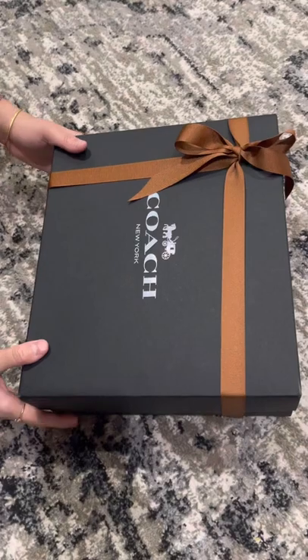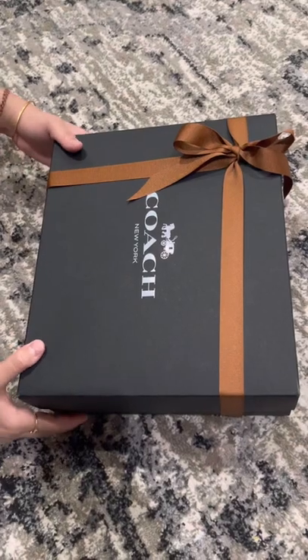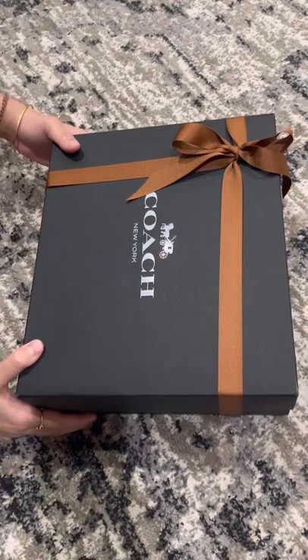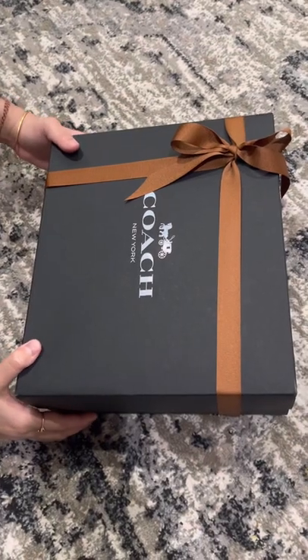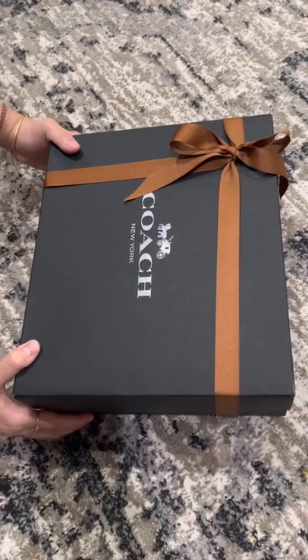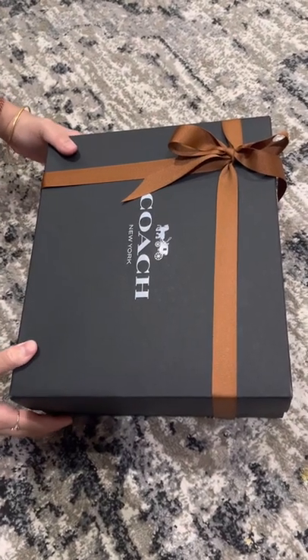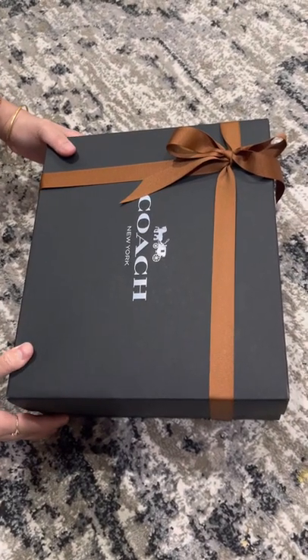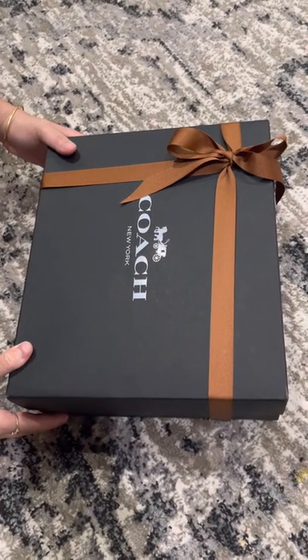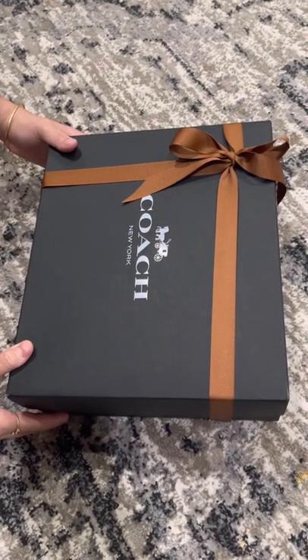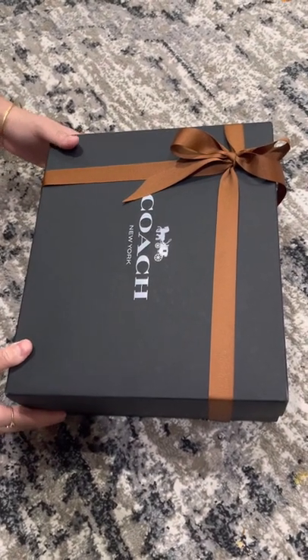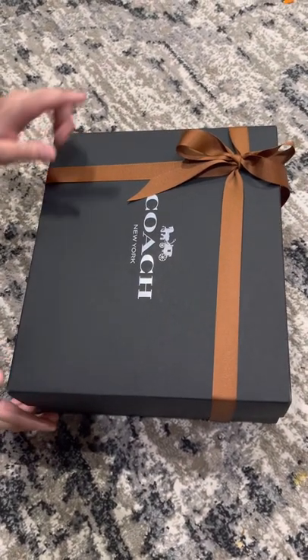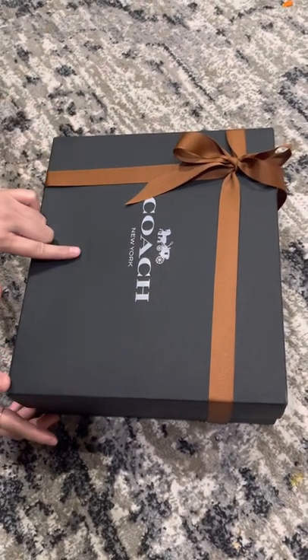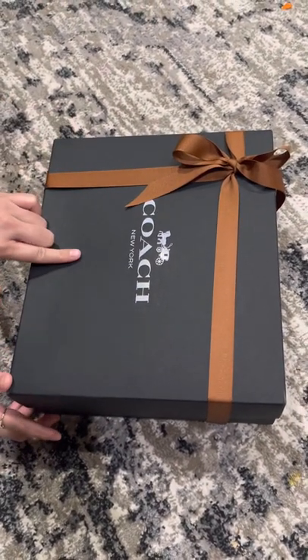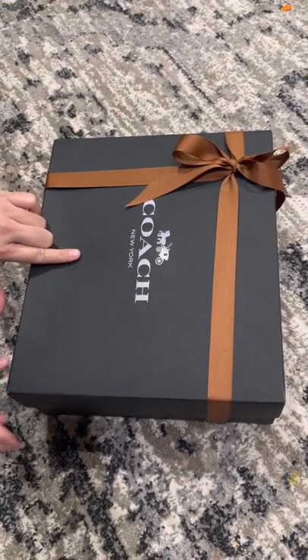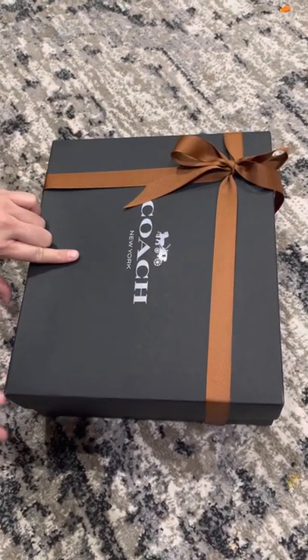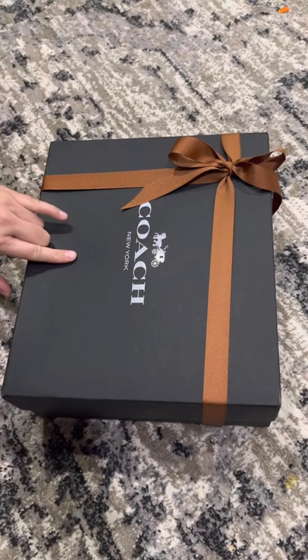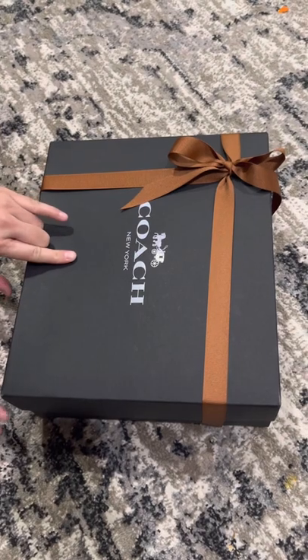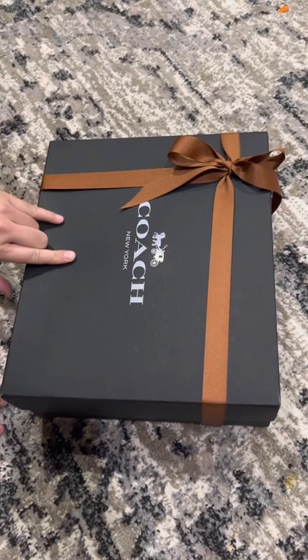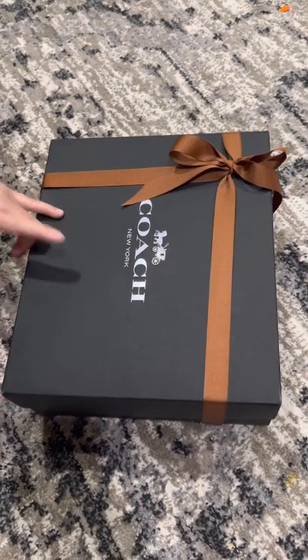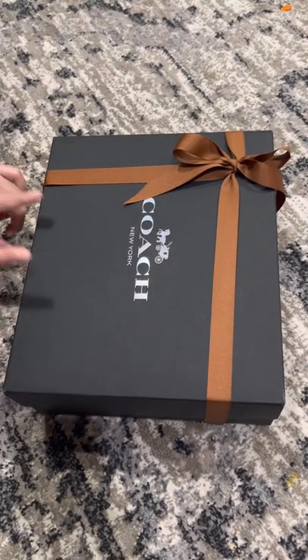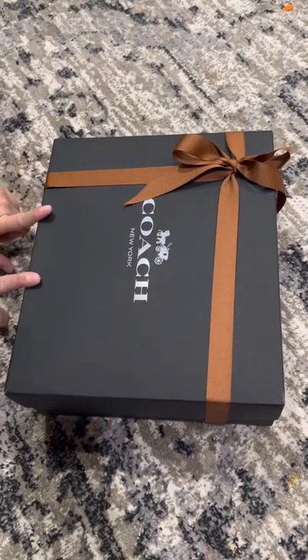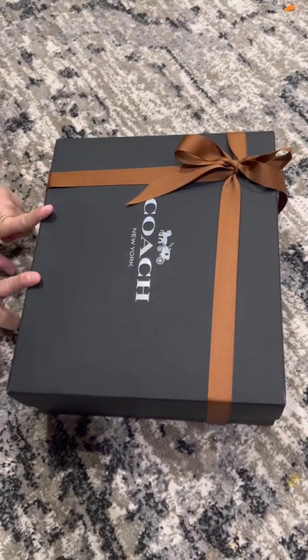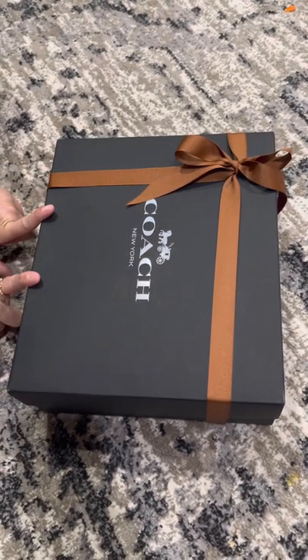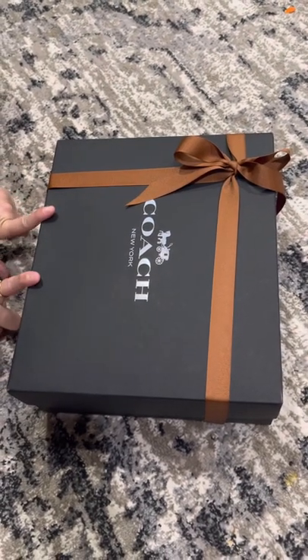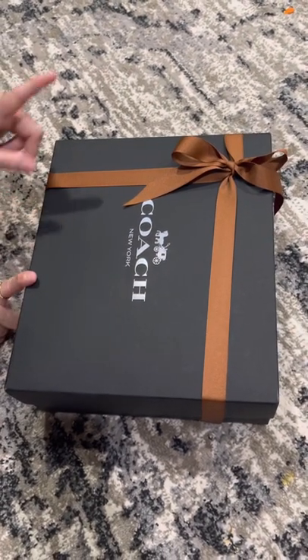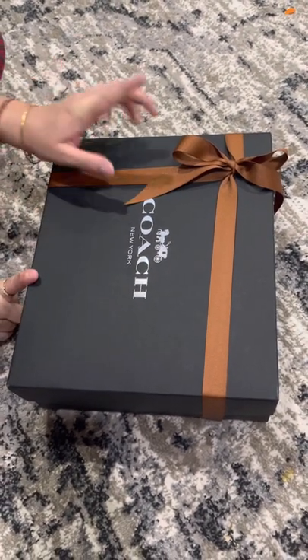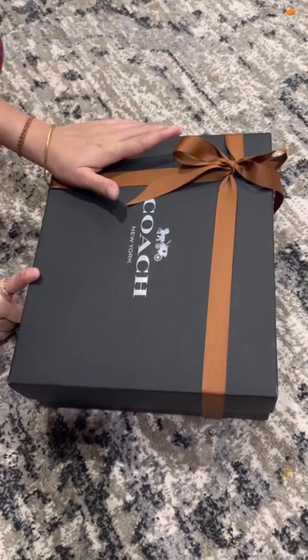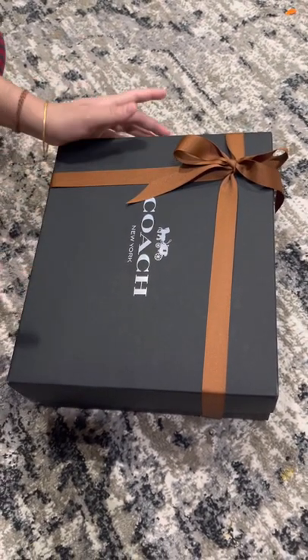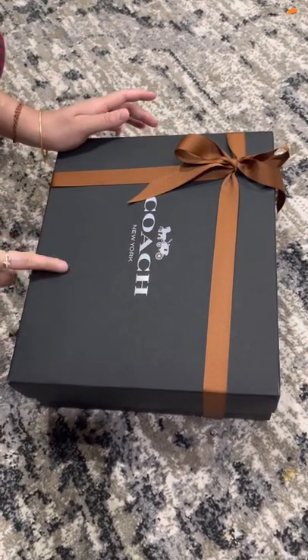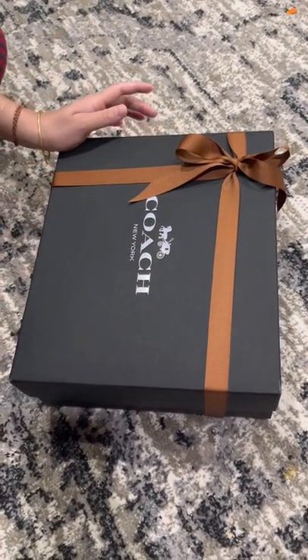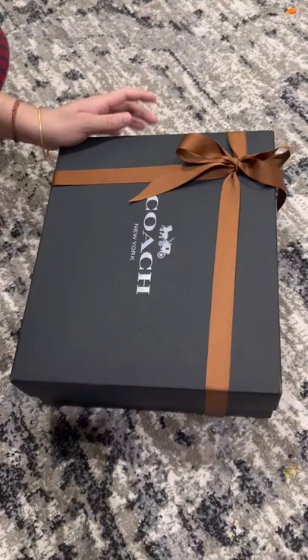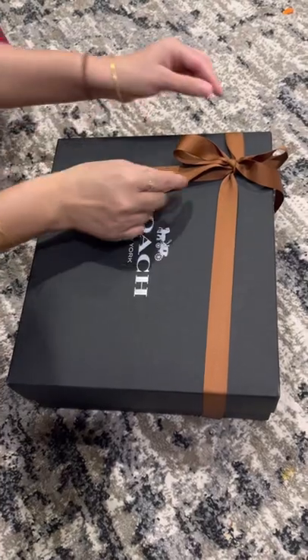Hi friends, welcome back to my channel. Today I'm going to unwrap the Coach Tabby Pillow Solar Bag that I ordered in black. Let's unwrap it.